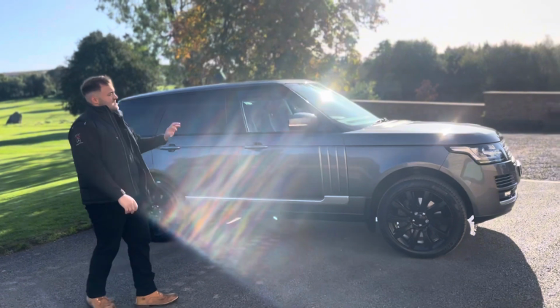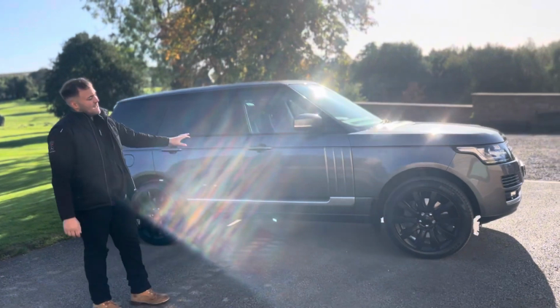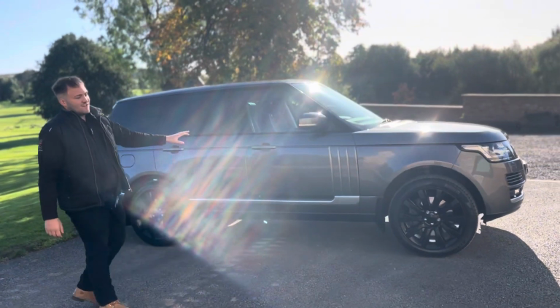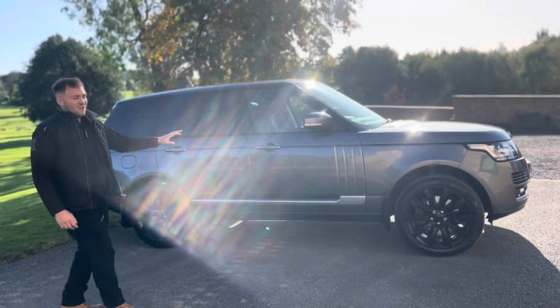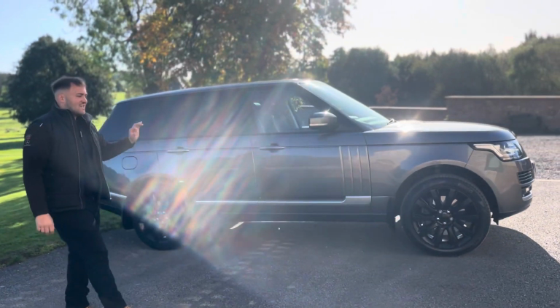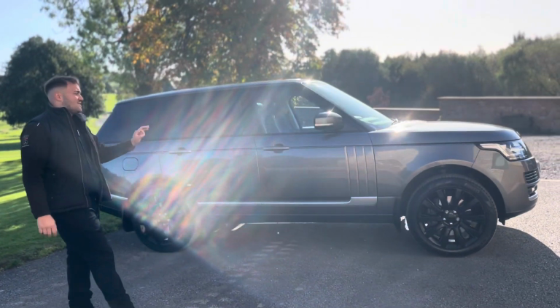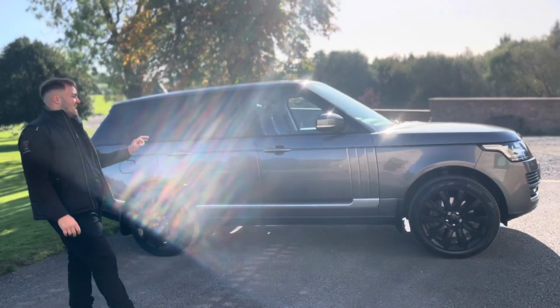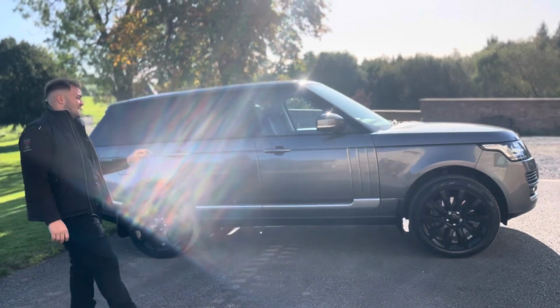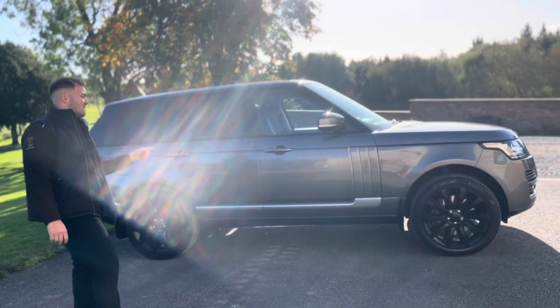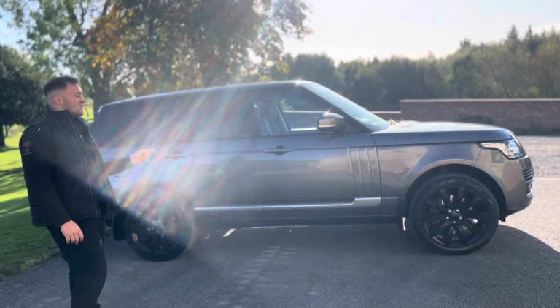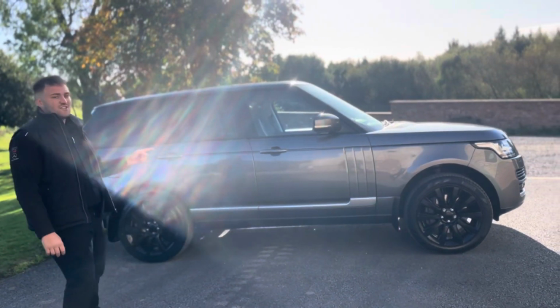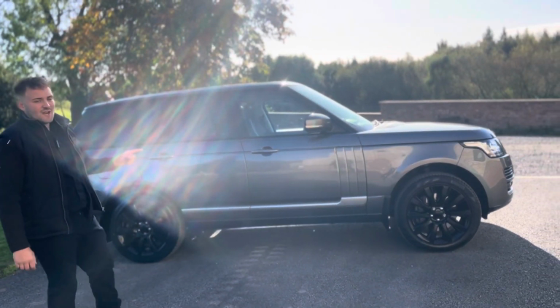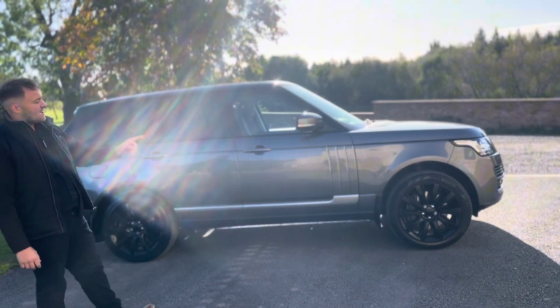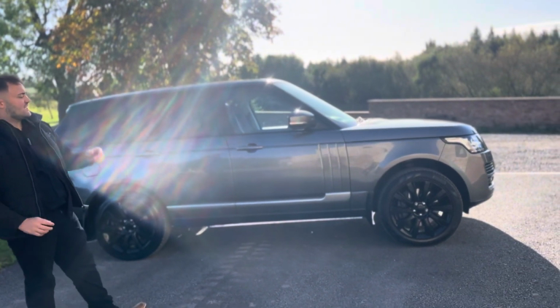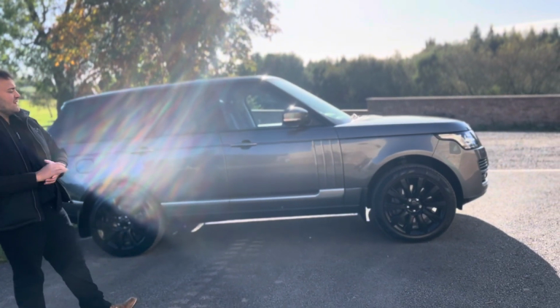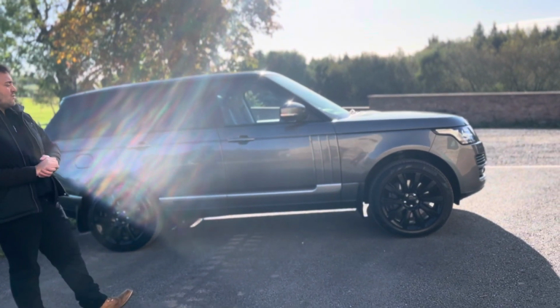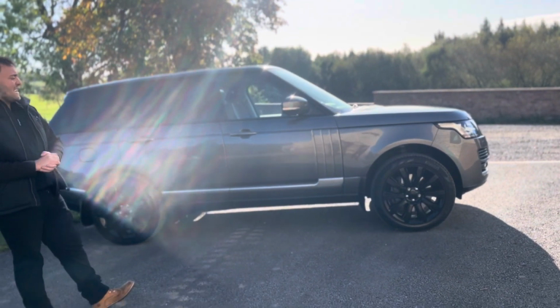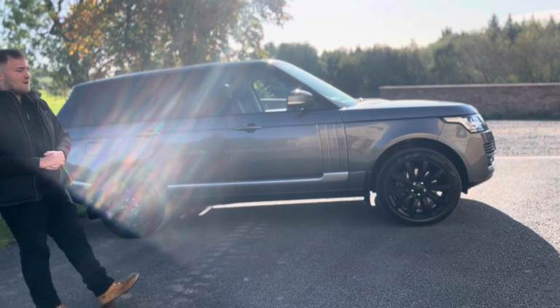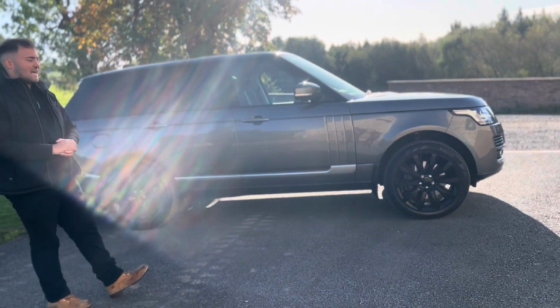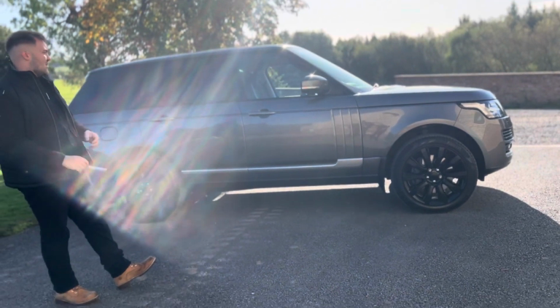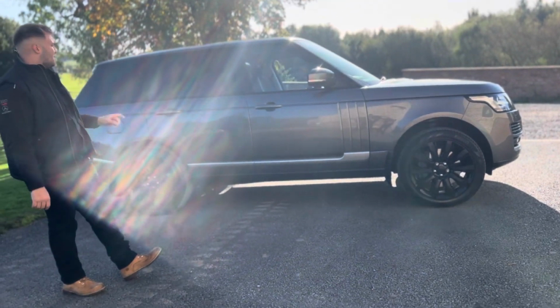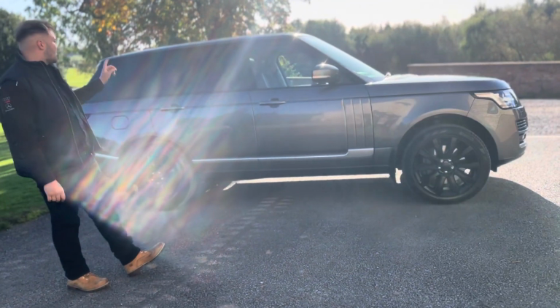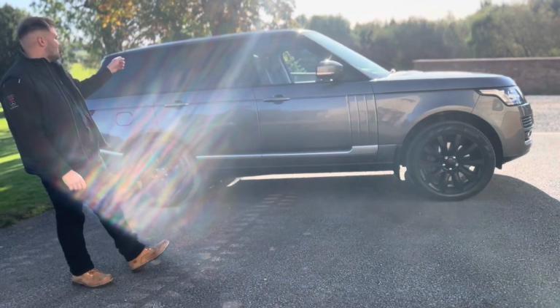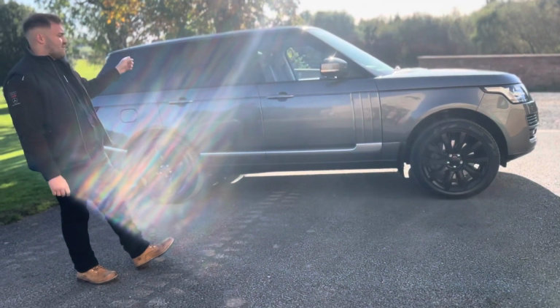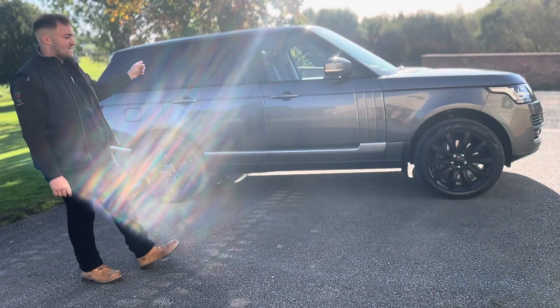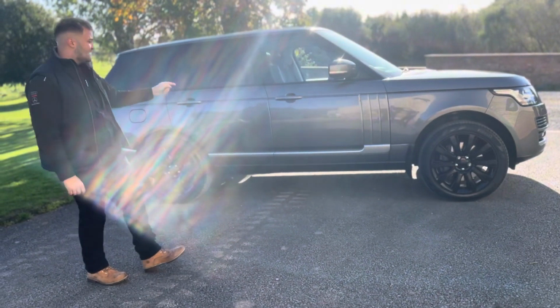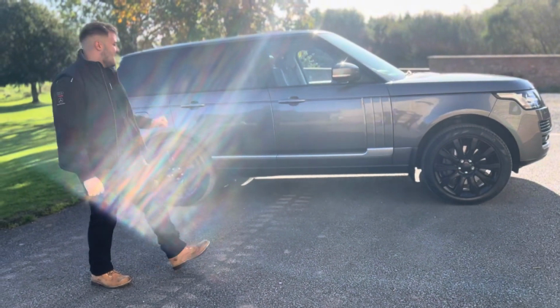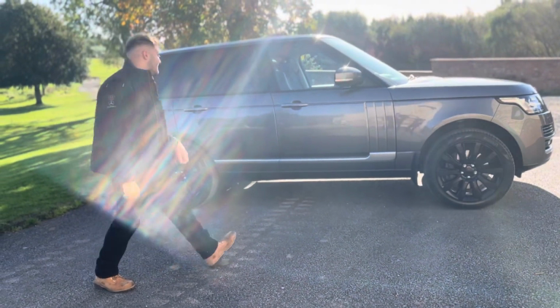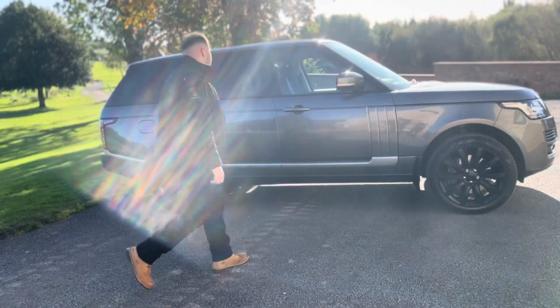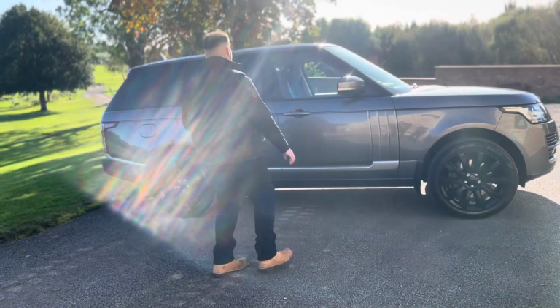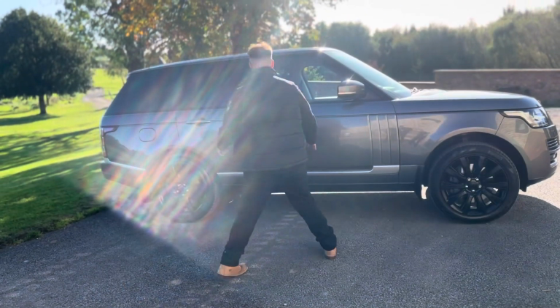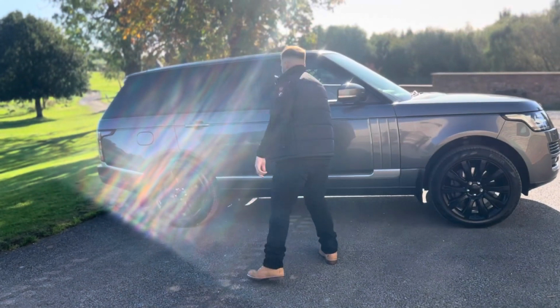Let's get on to the looks. It looks fantastic. It comes in chorus grey with the upgraded 21-inch black alloy wheels, complemented with privacy glass and silver trims at the bottom.